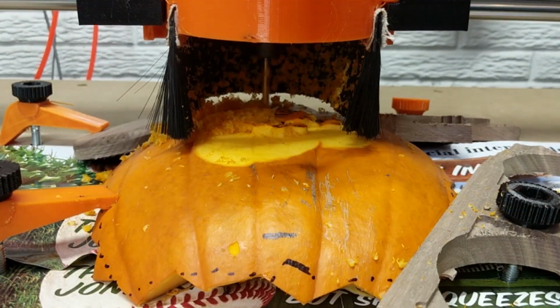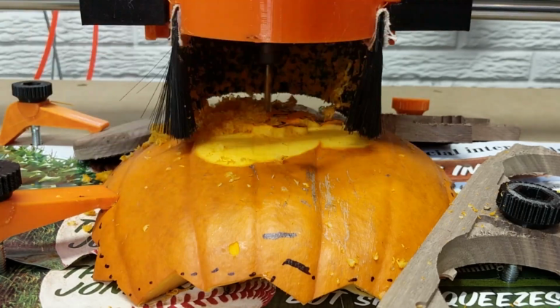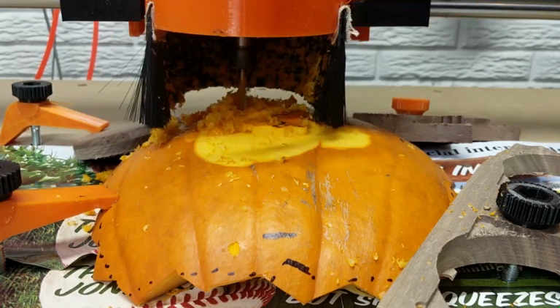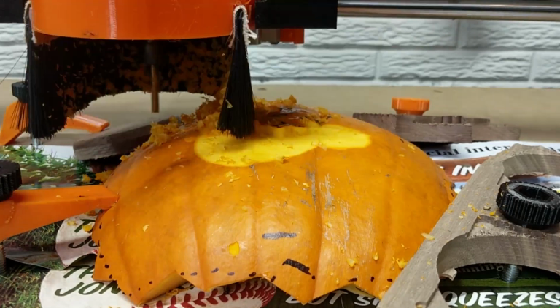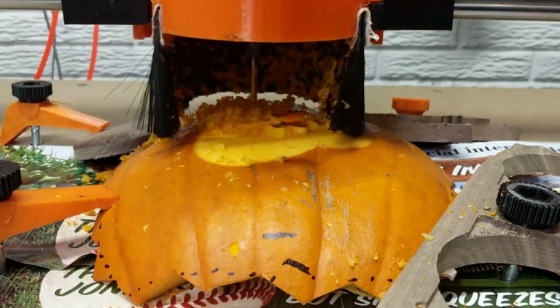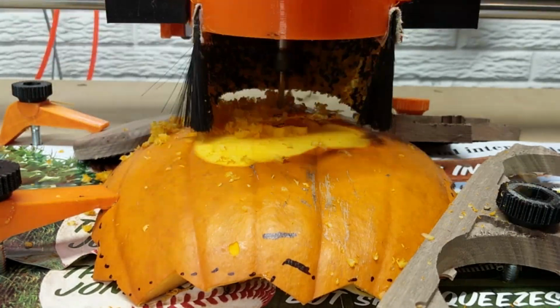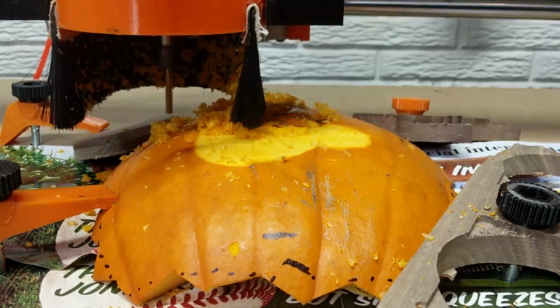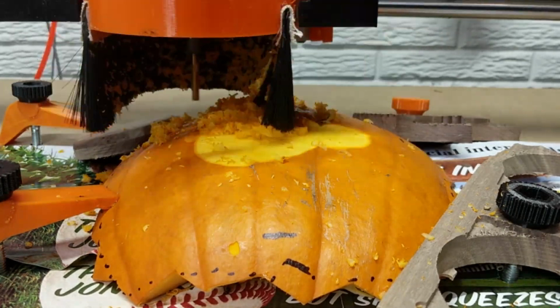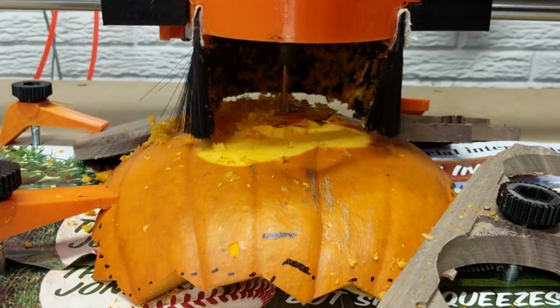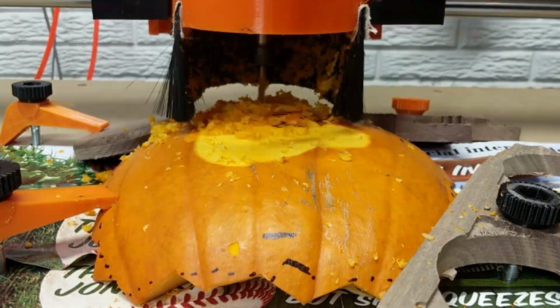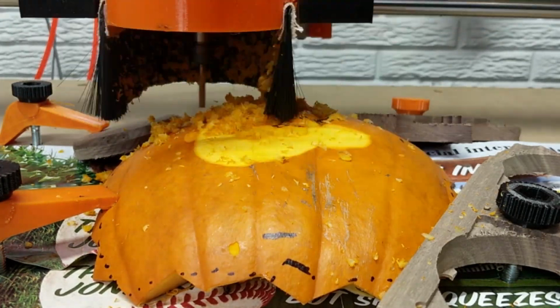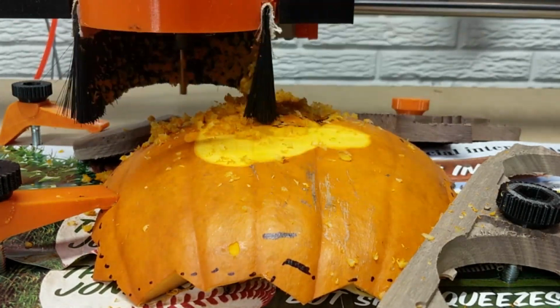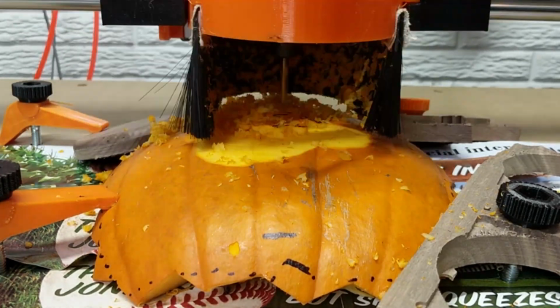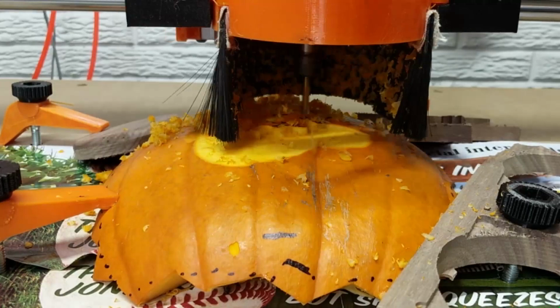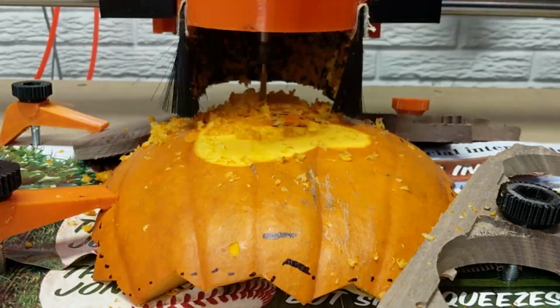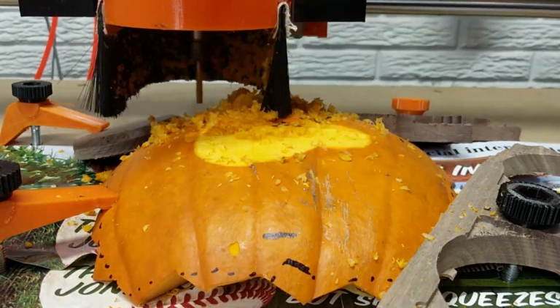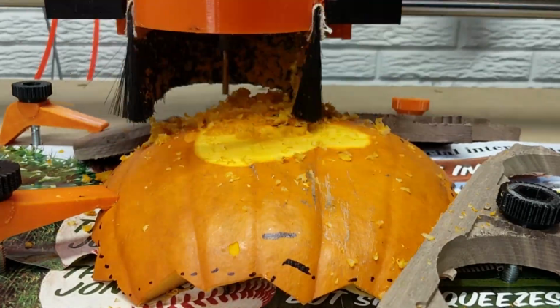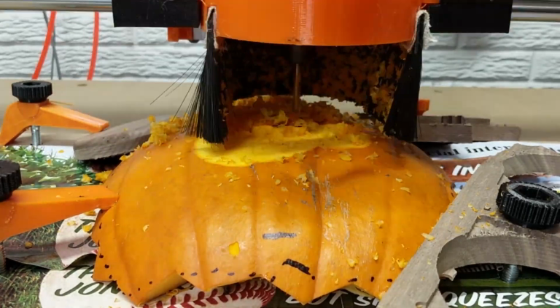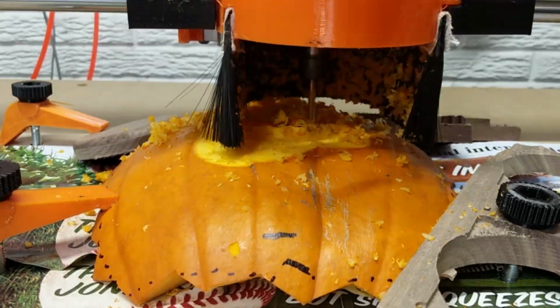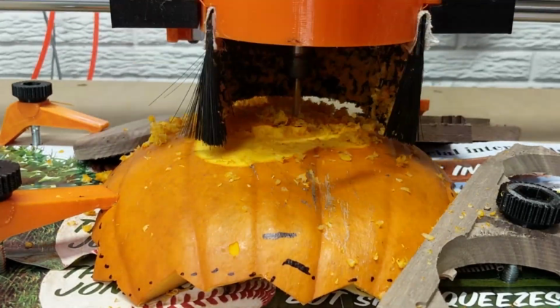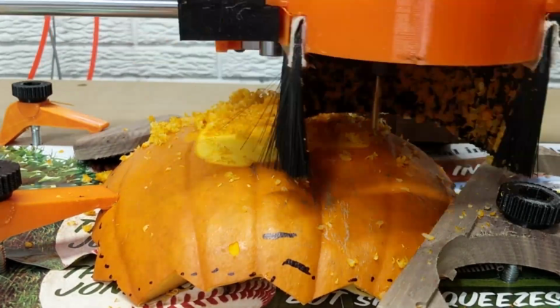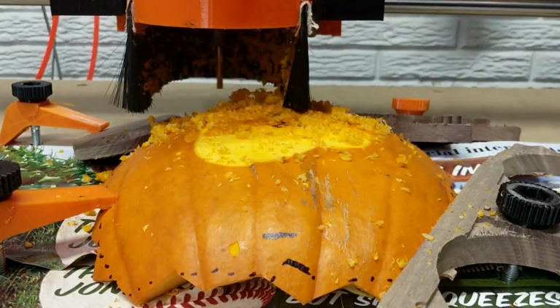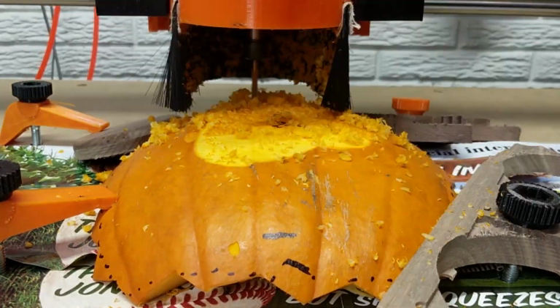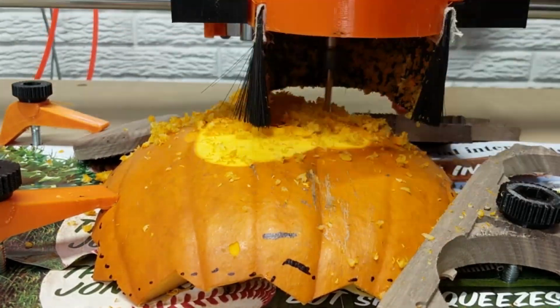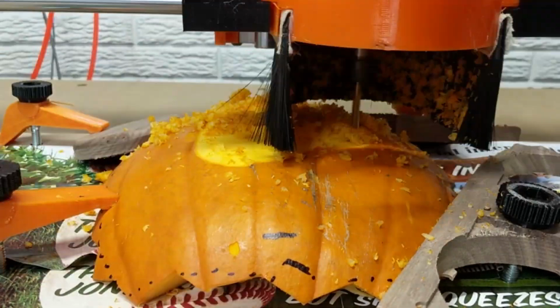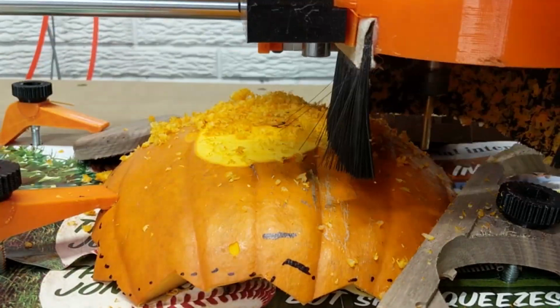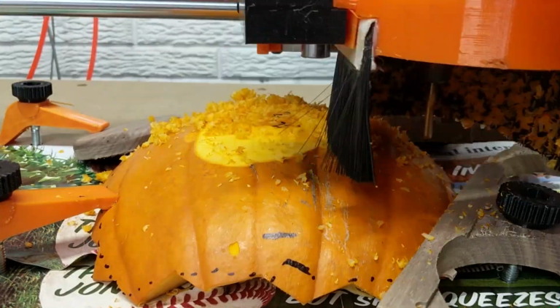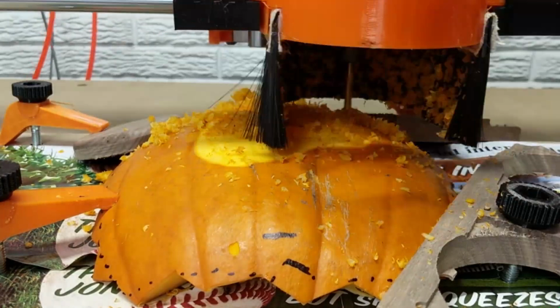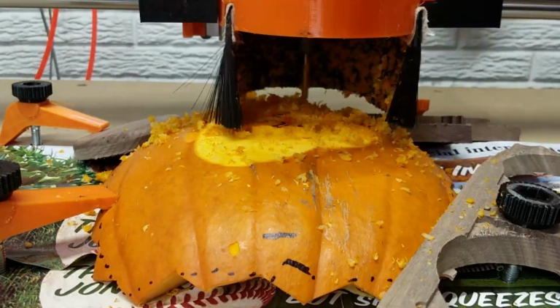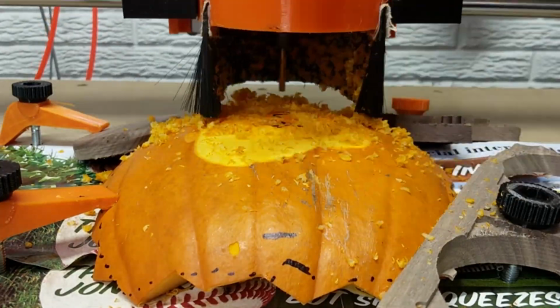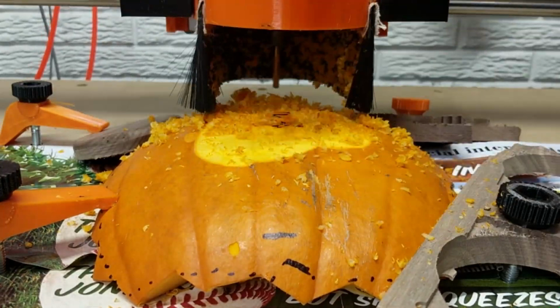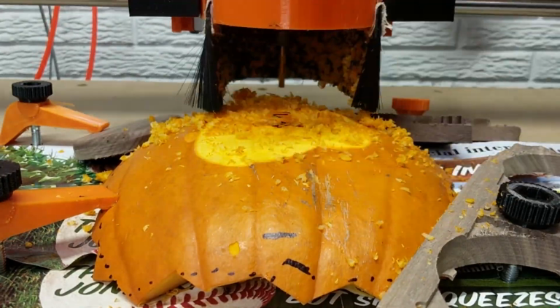The other part was the parallel pass, done with a 3.175mm (one quarter inch) ball end mill. Pretty simple. That was actually faster than the adaptive clear because of all those Z moves on the clearing pass.